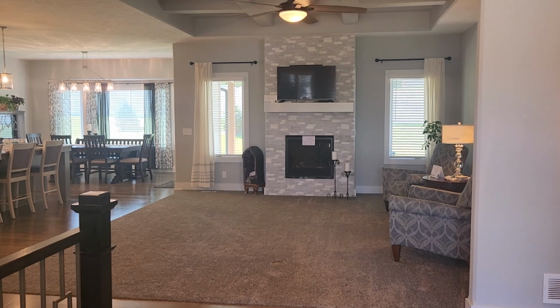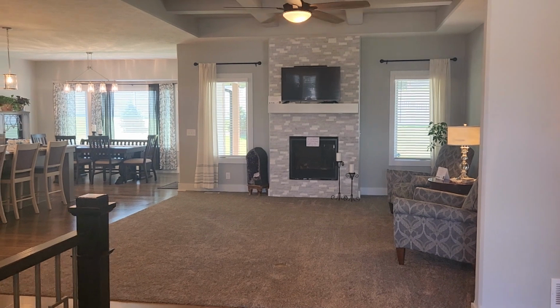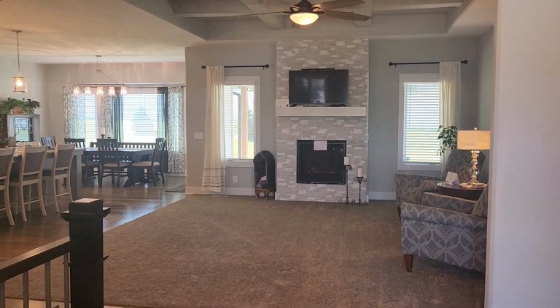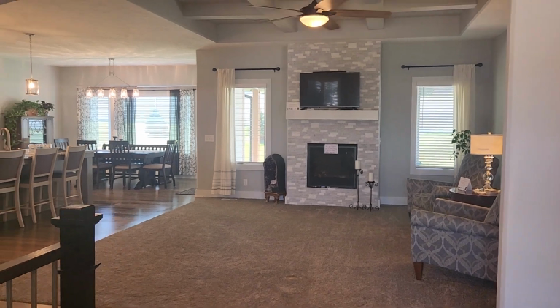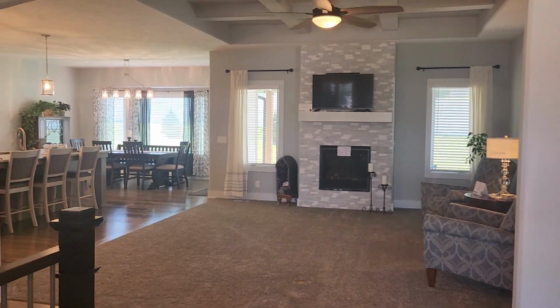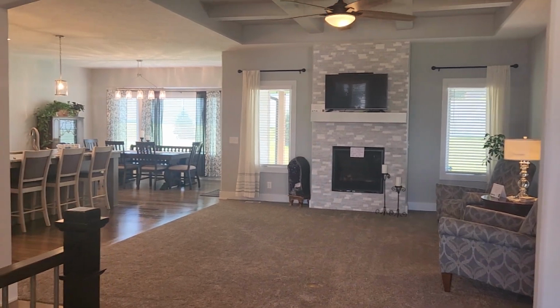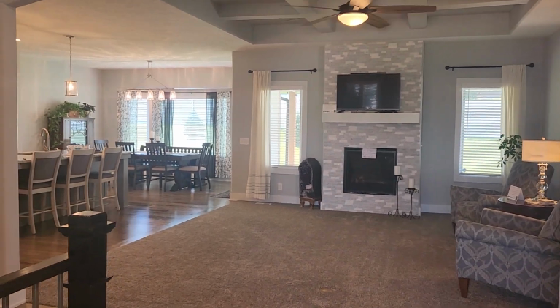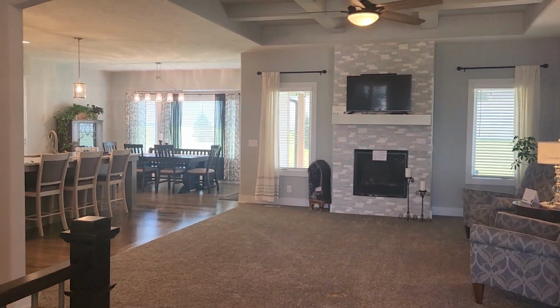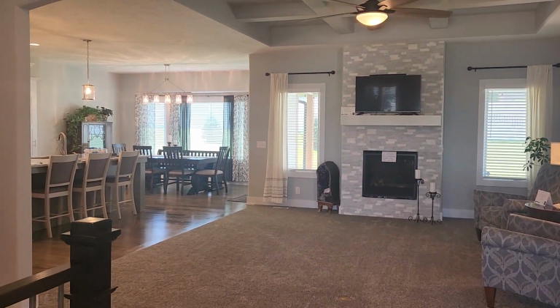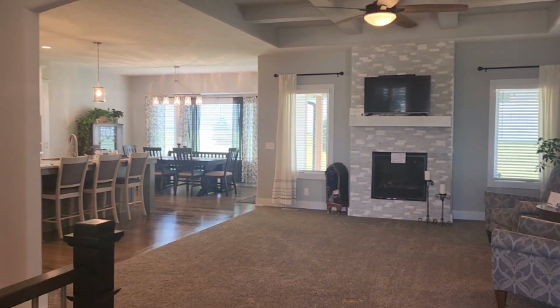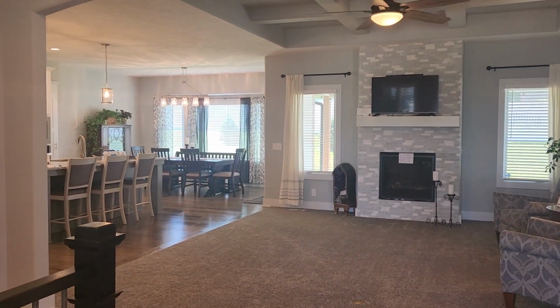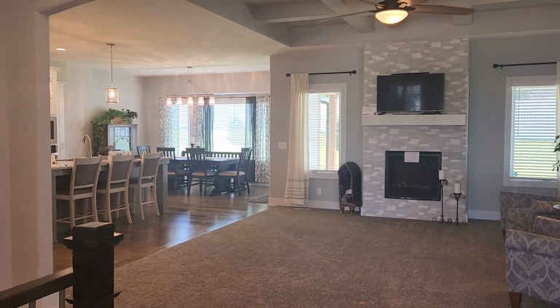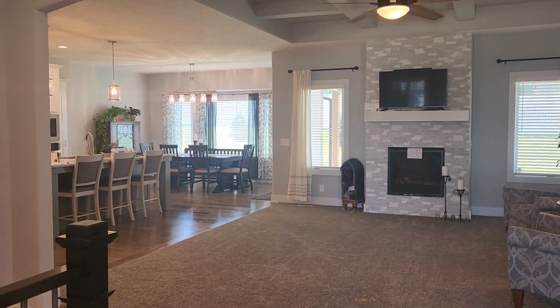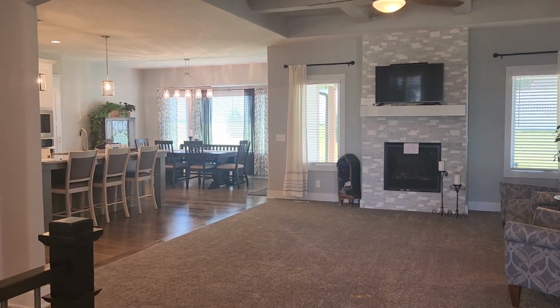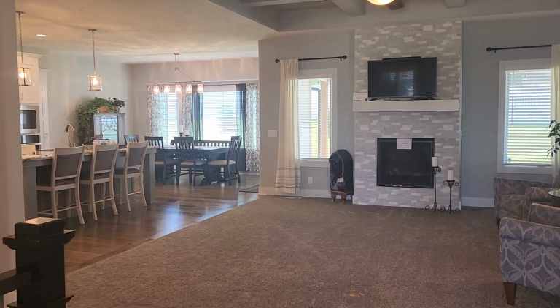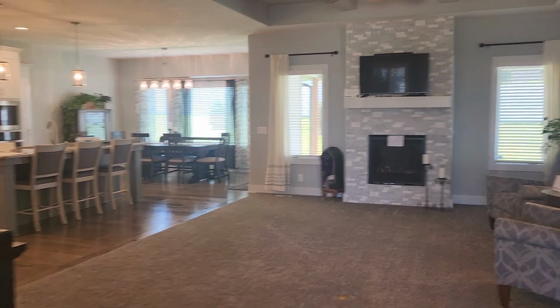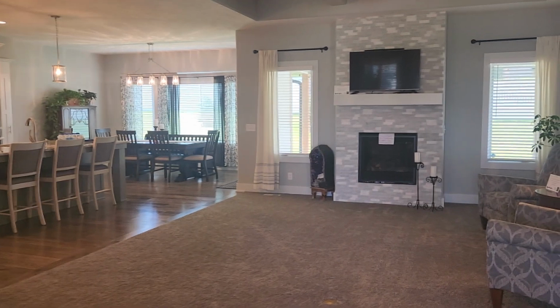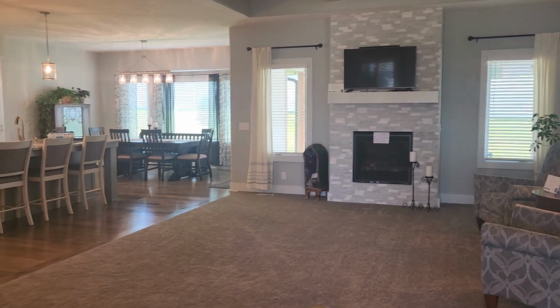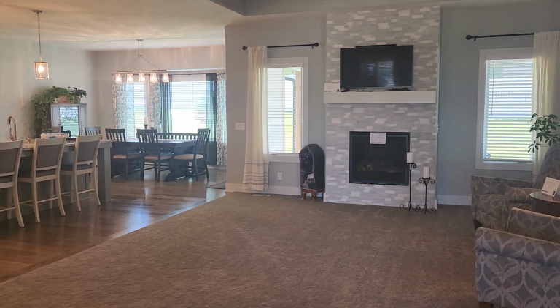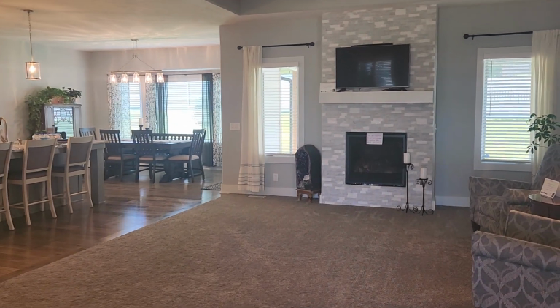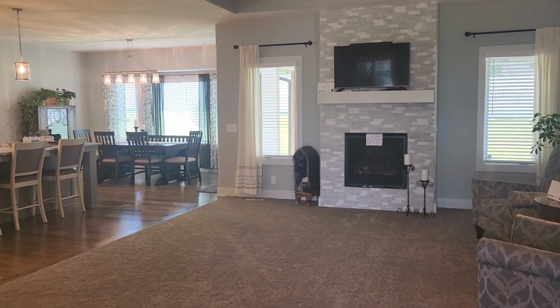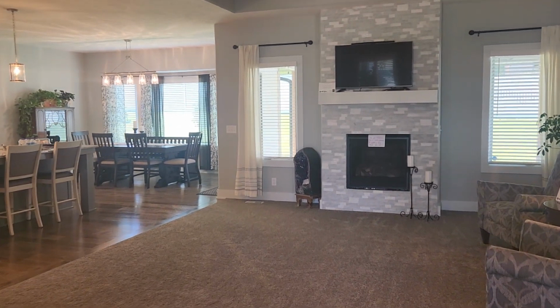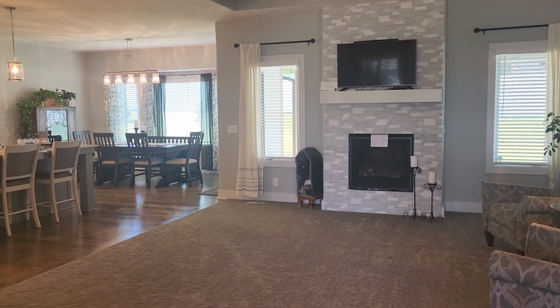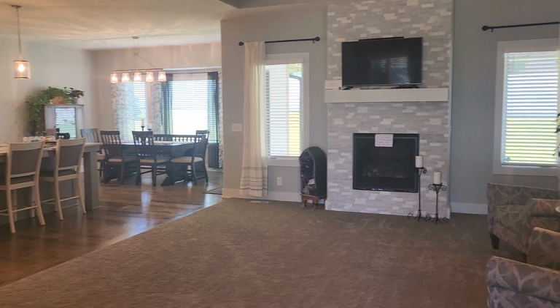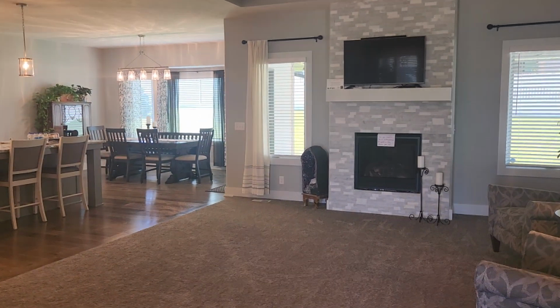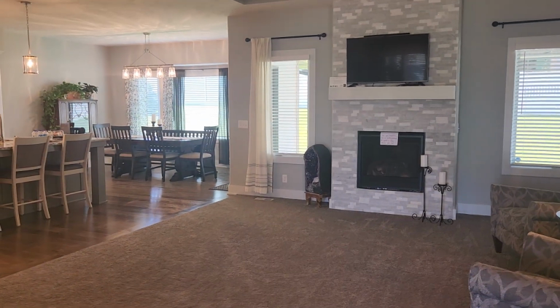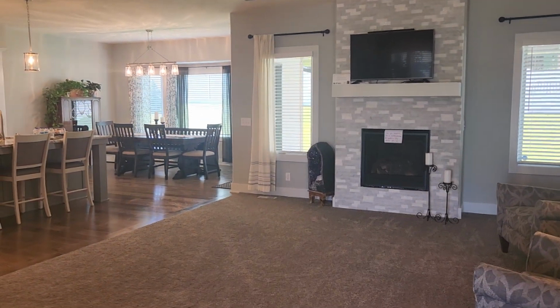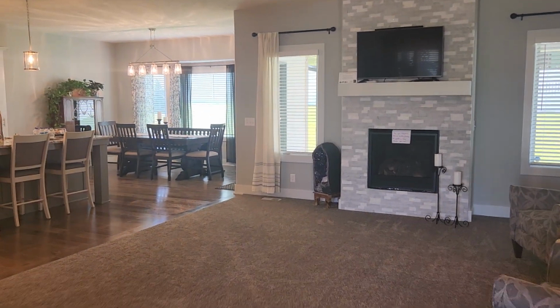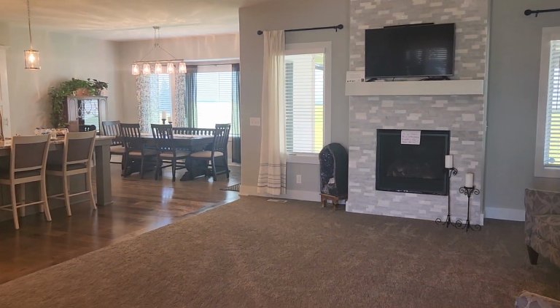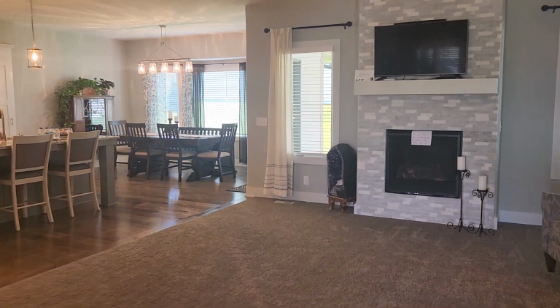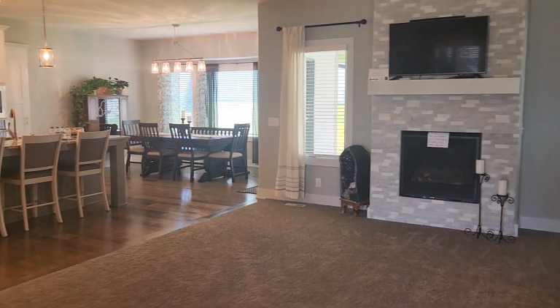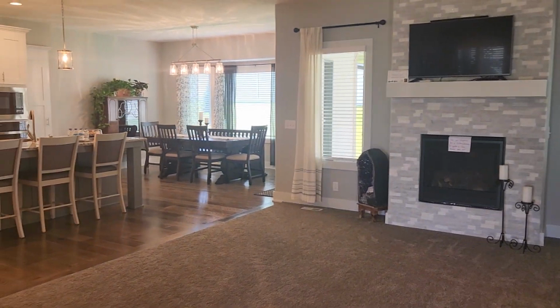Hey everyone, today I am at 7810 North 167th and I just want to kind of walk you around and show you some of the things I love about this home.